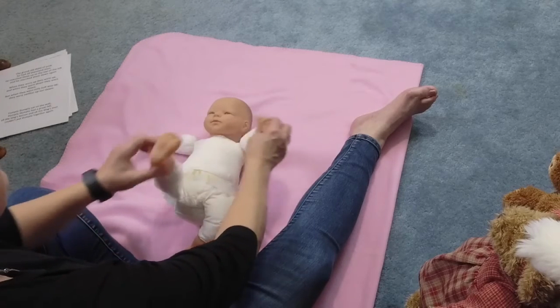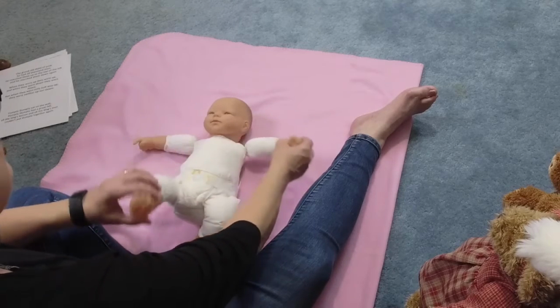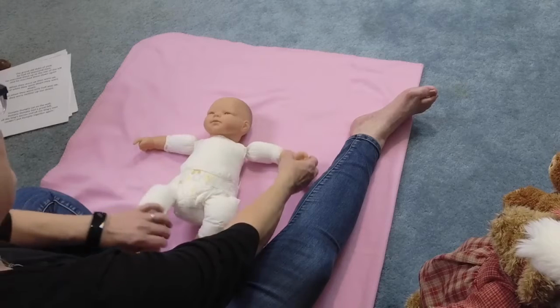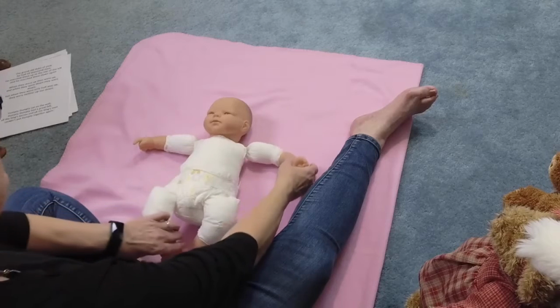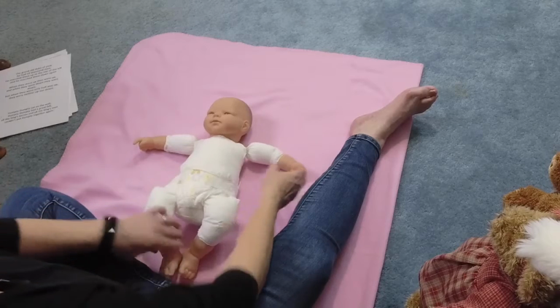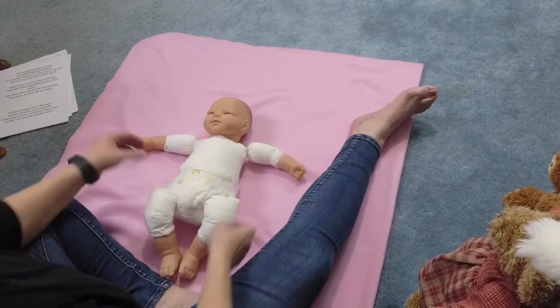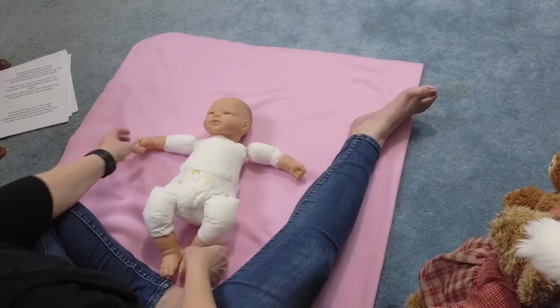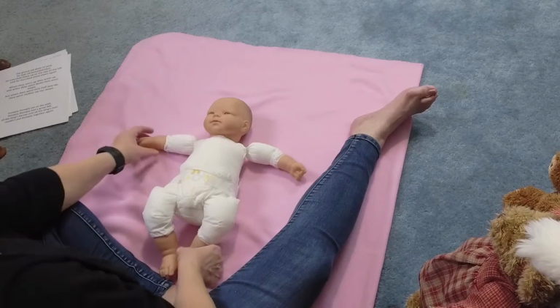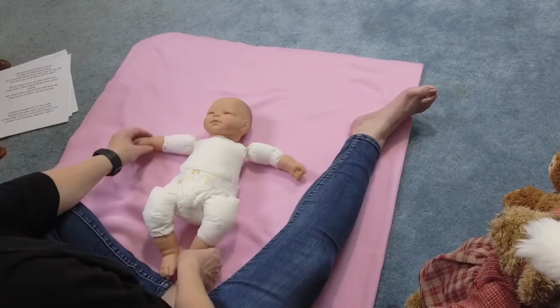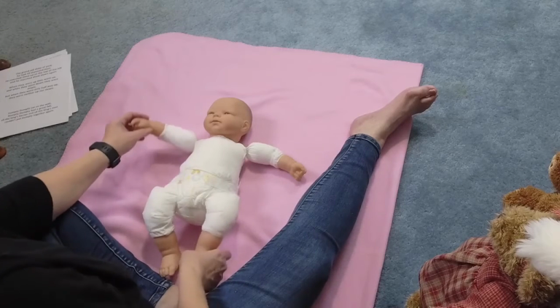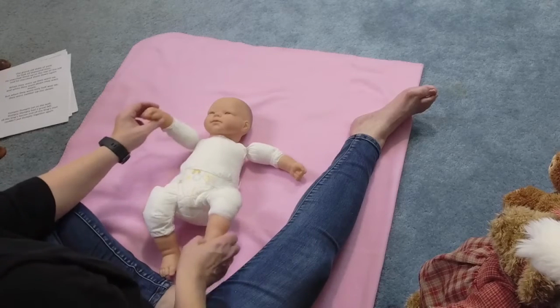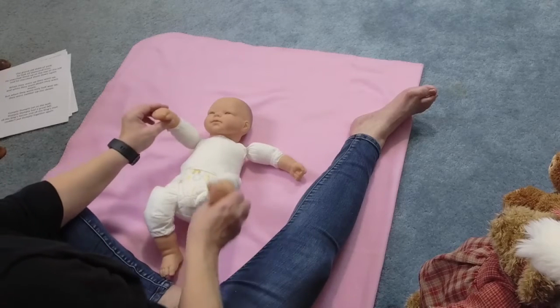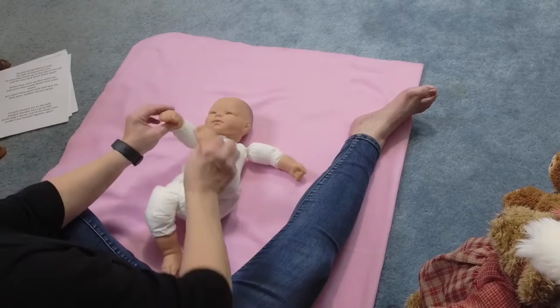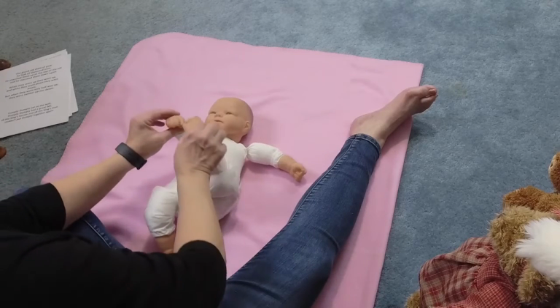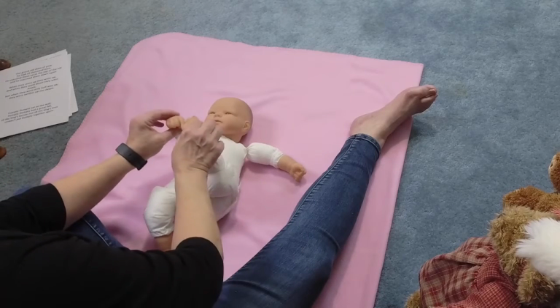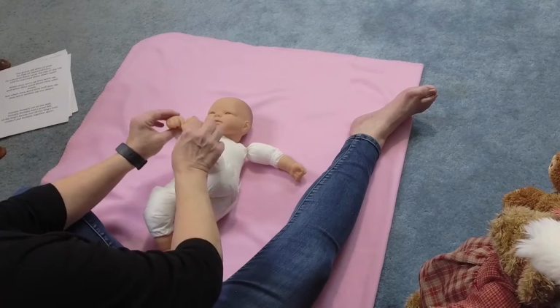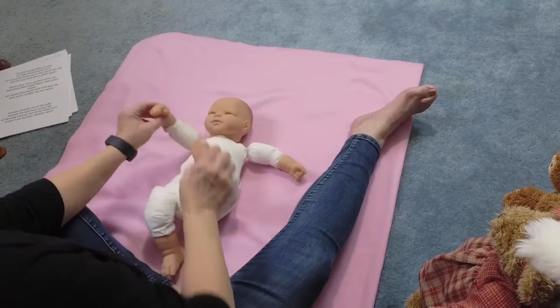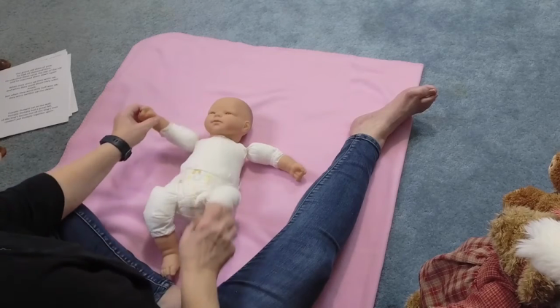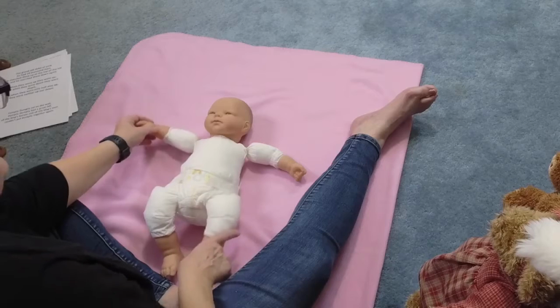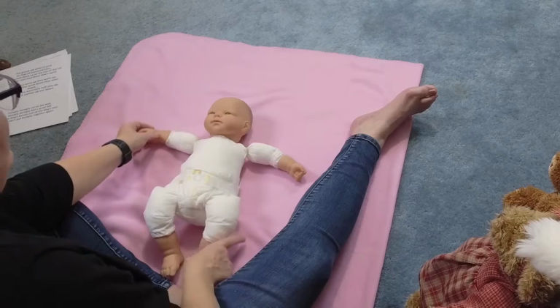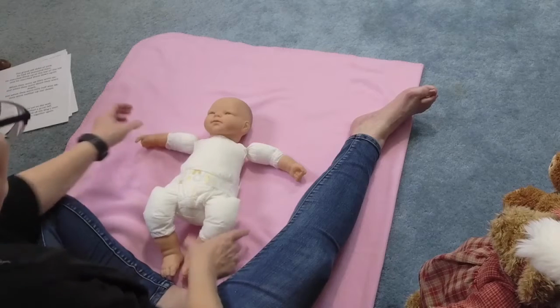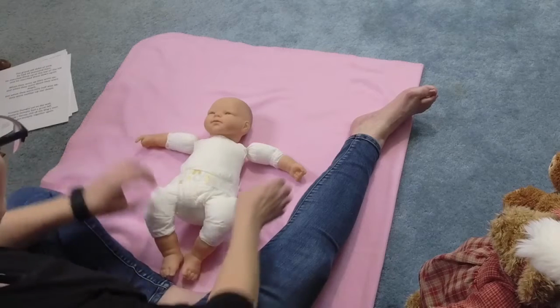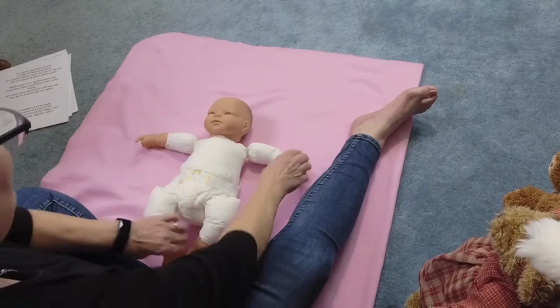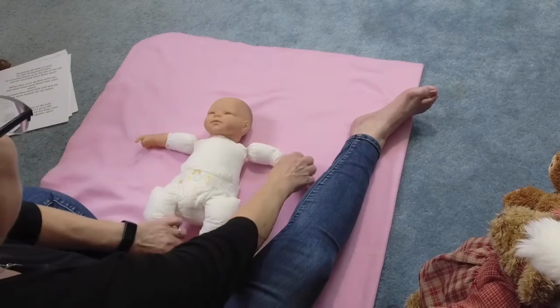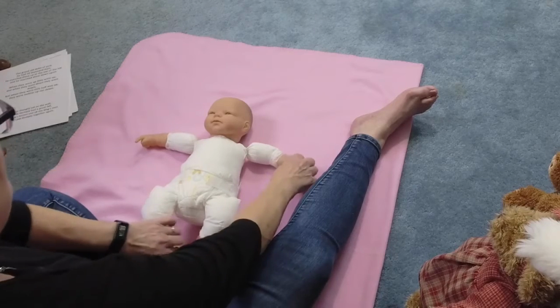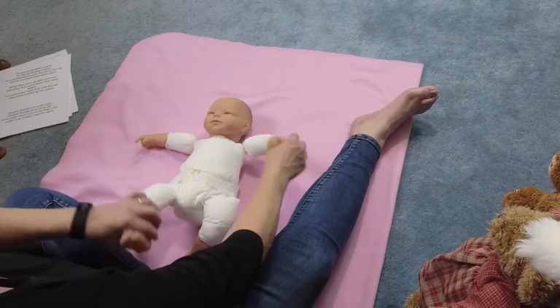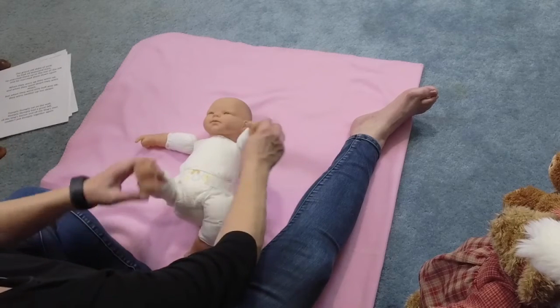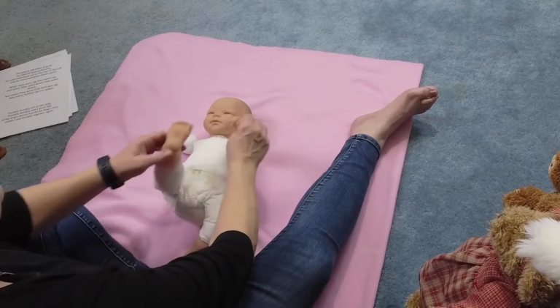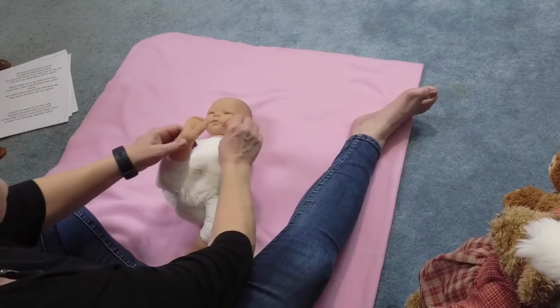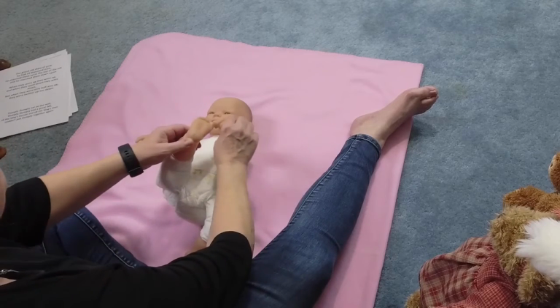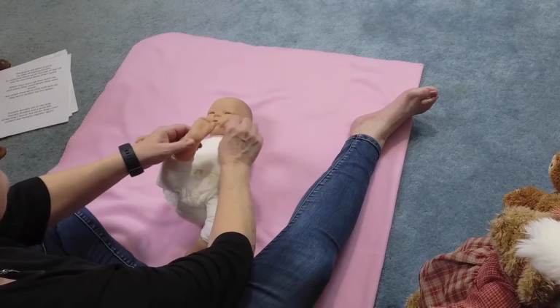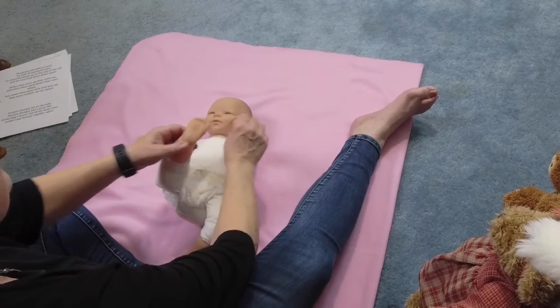One more time. Up. And boink, boink, boink. Down. Up. And boink, boink, boink.